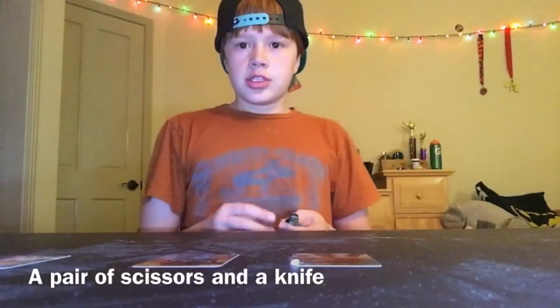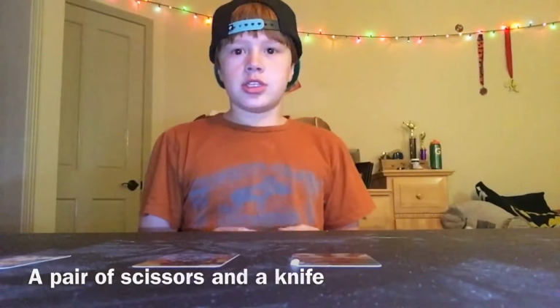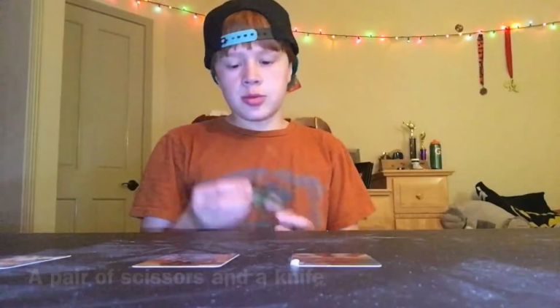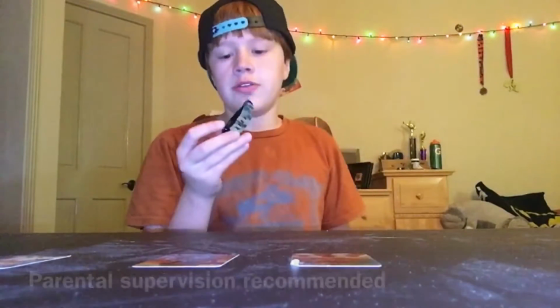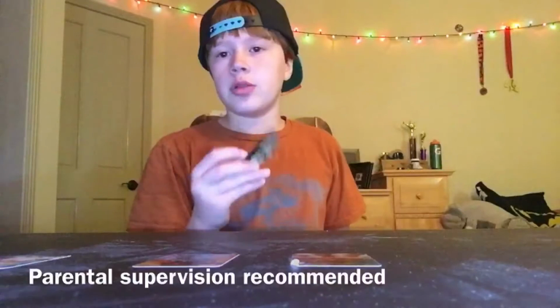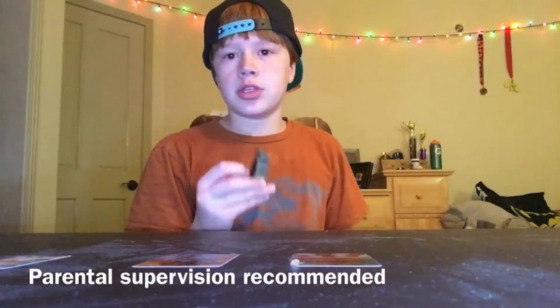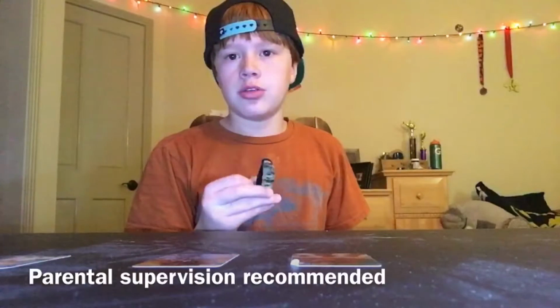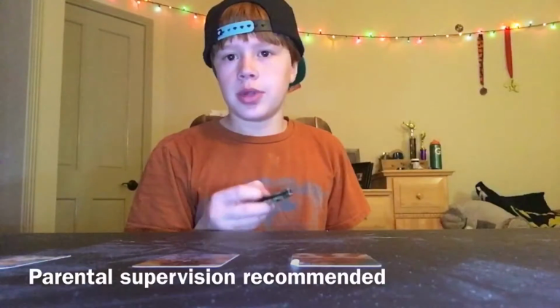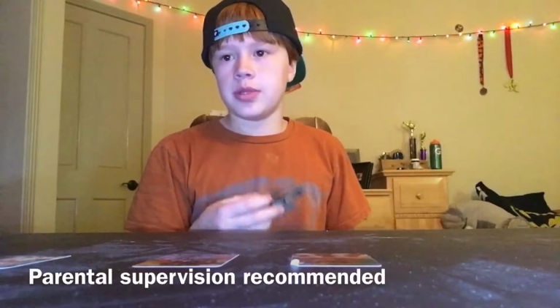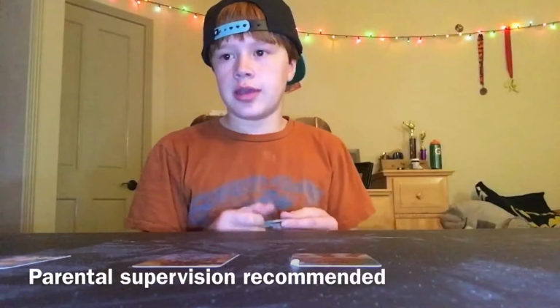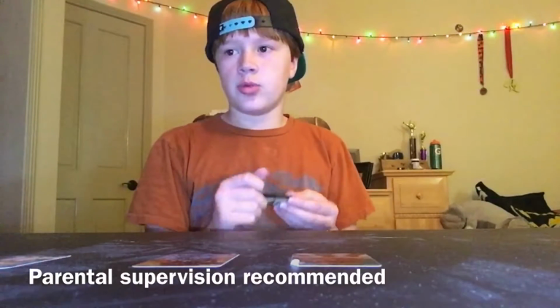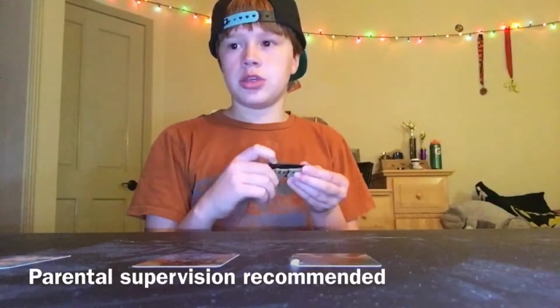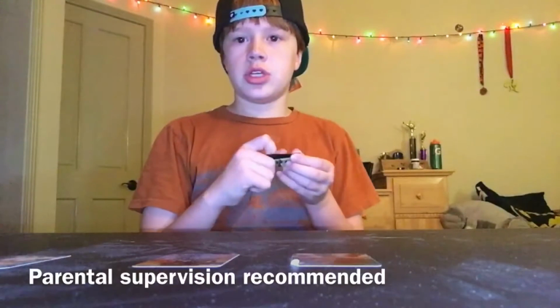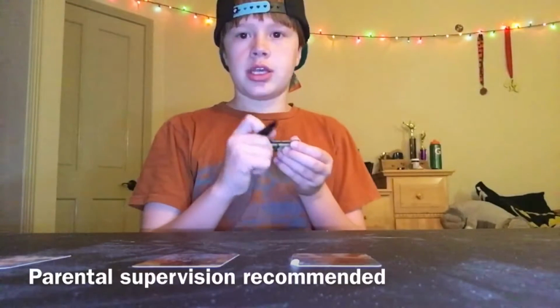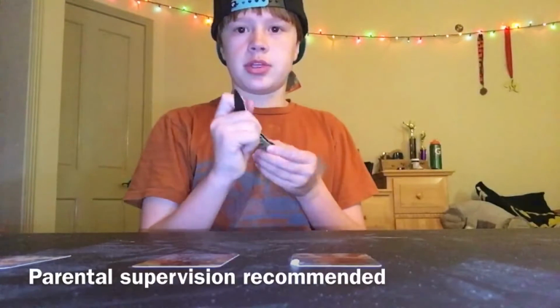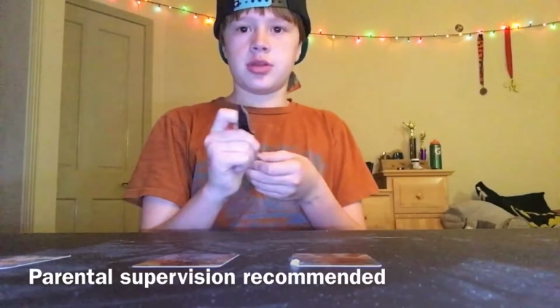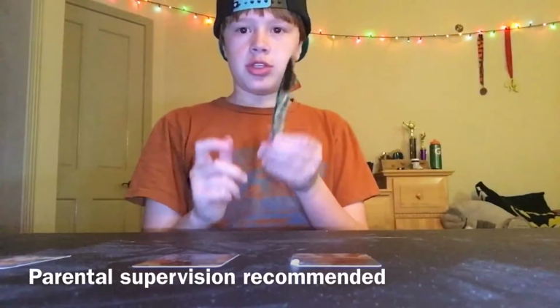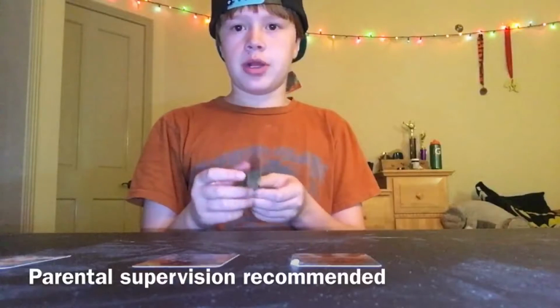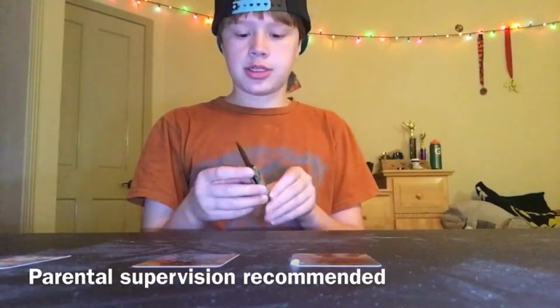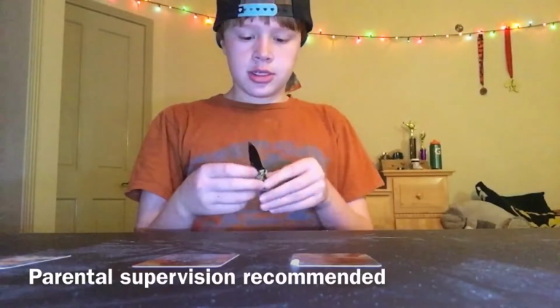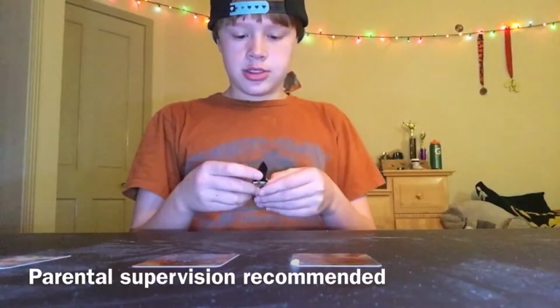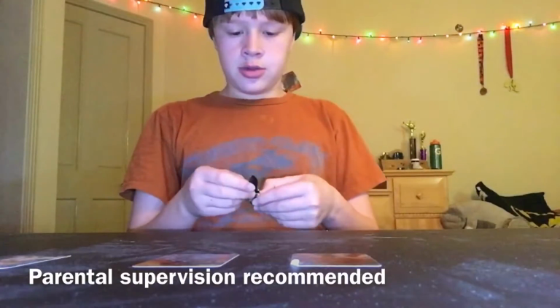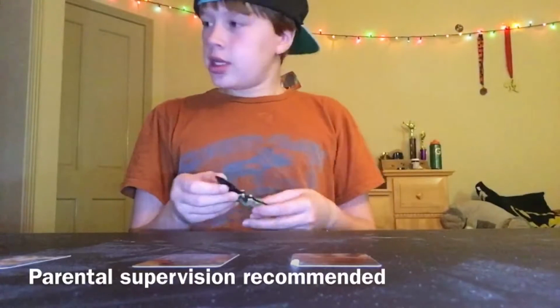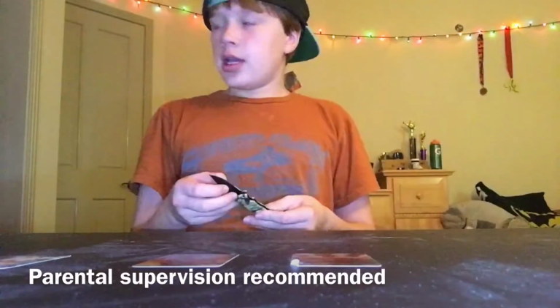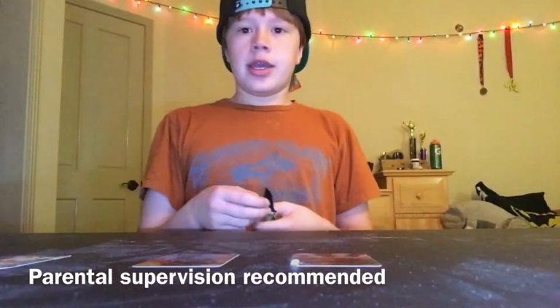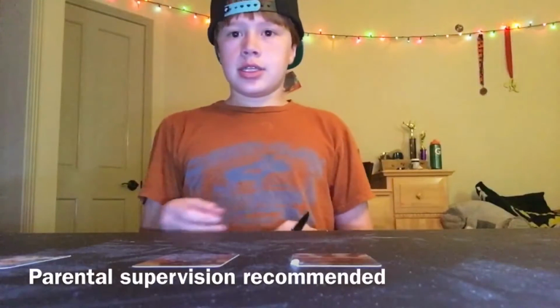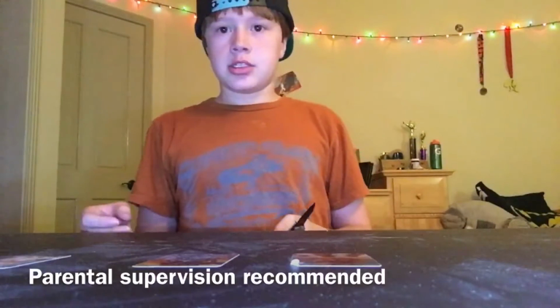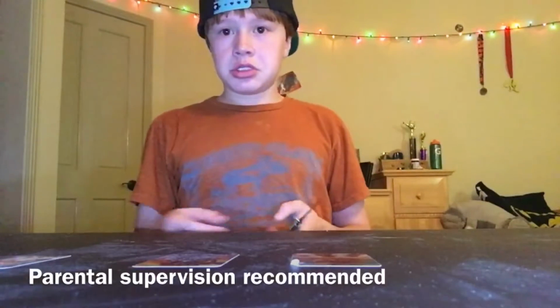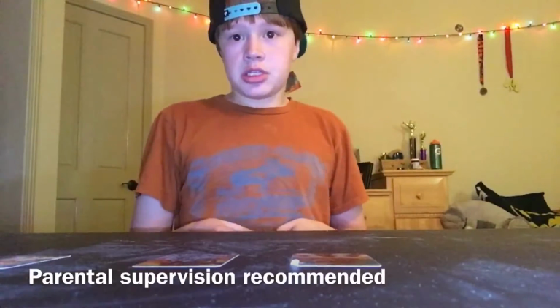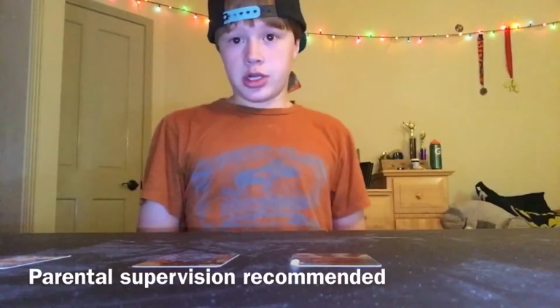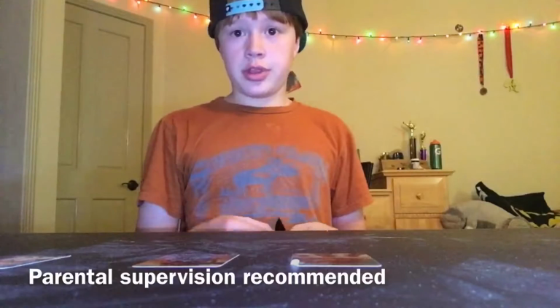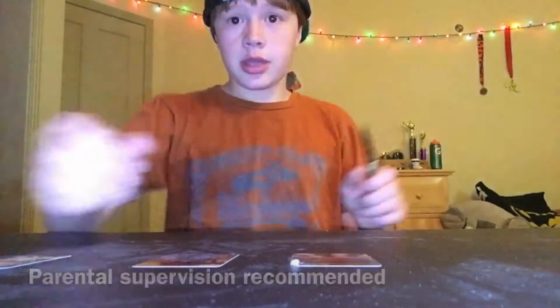Just a disclaimer: if you're gonna be doing this alone, you should probably have someone watching you just in case, because you're gonna be using sharp objects. So I guess let's just get started with the DIY.